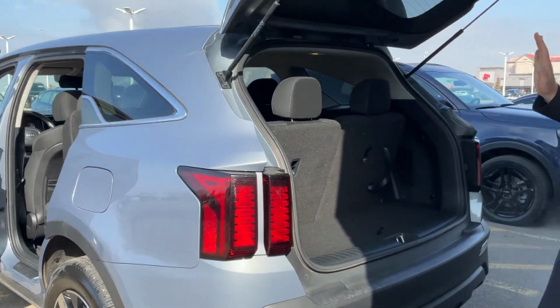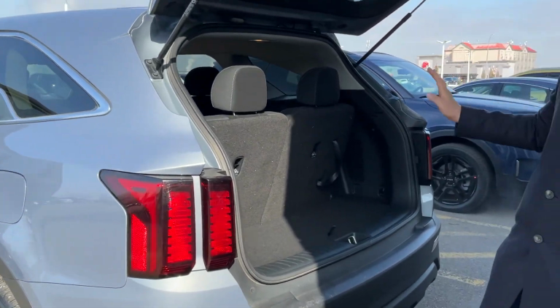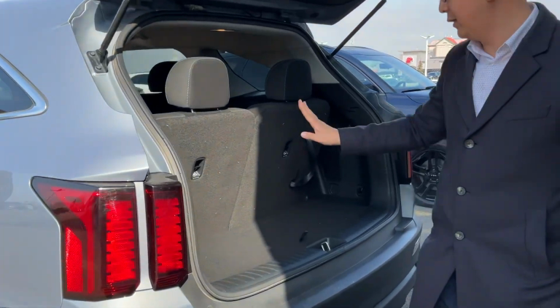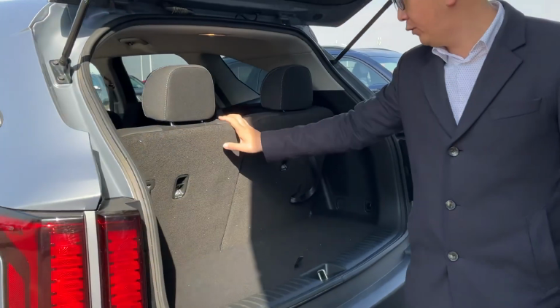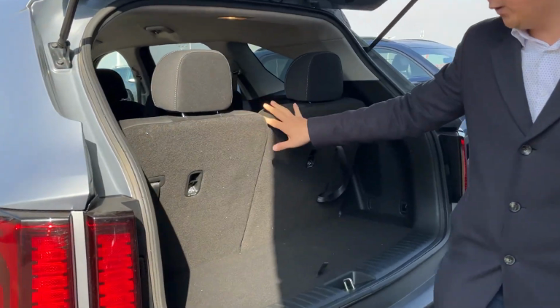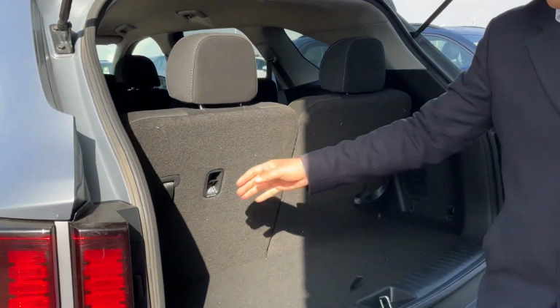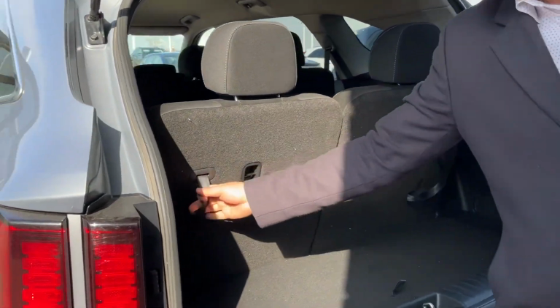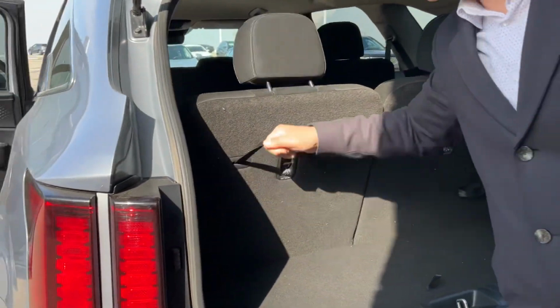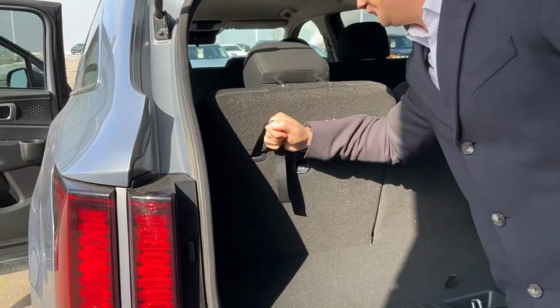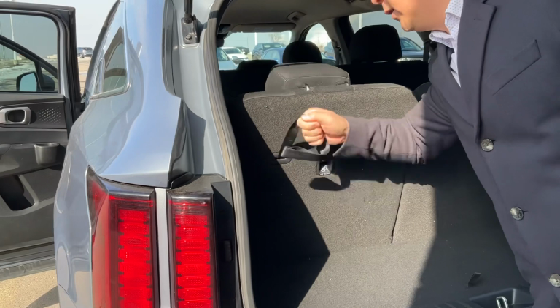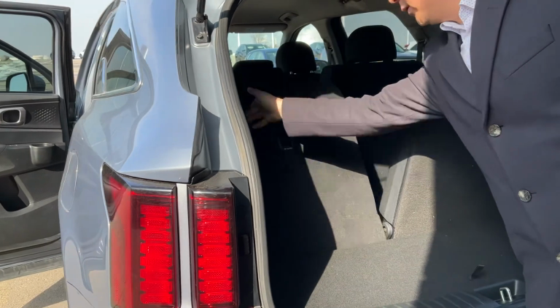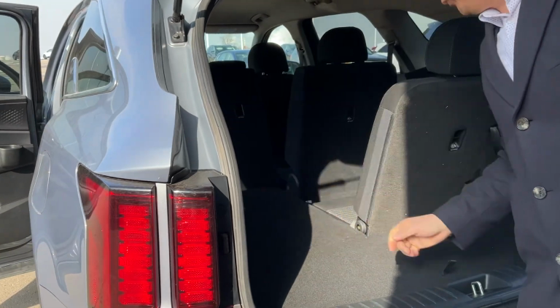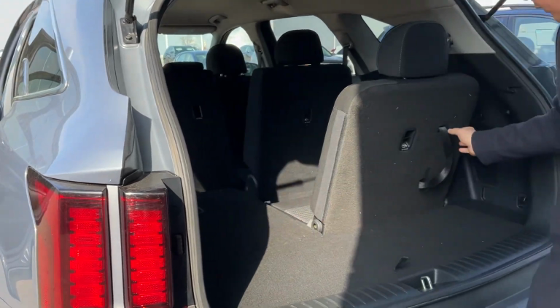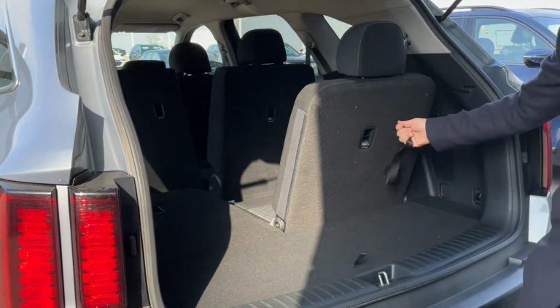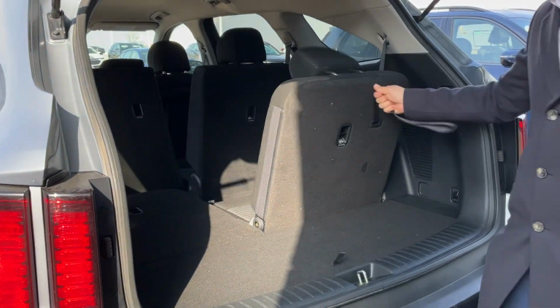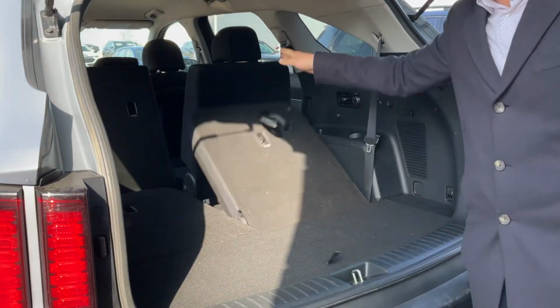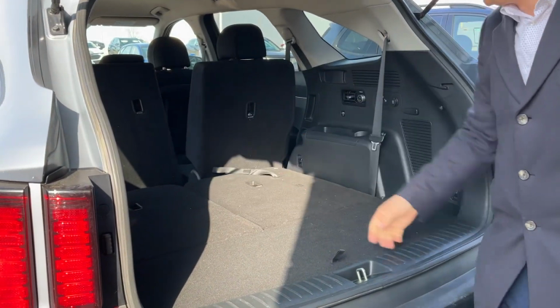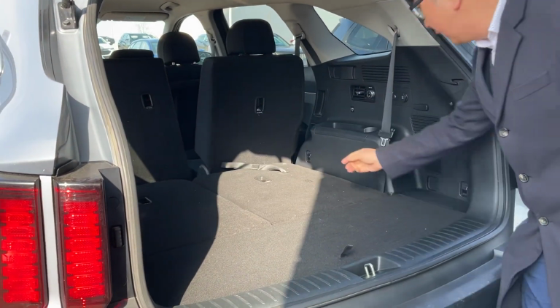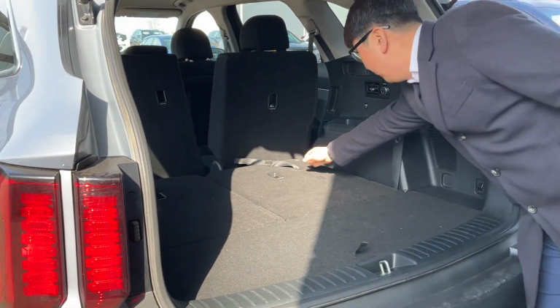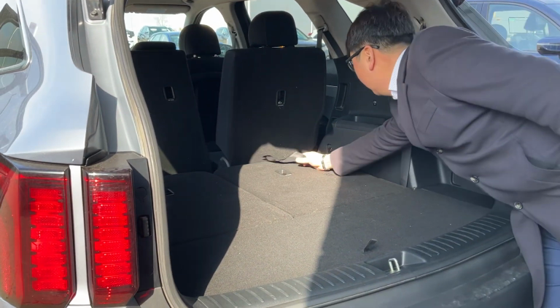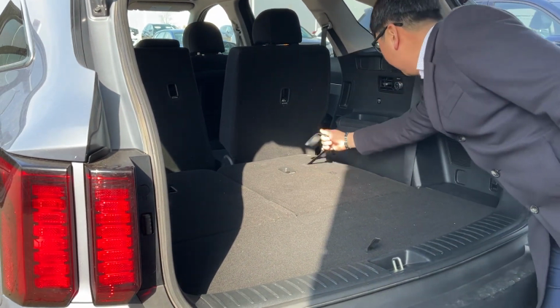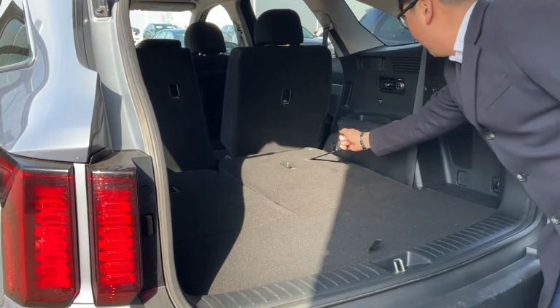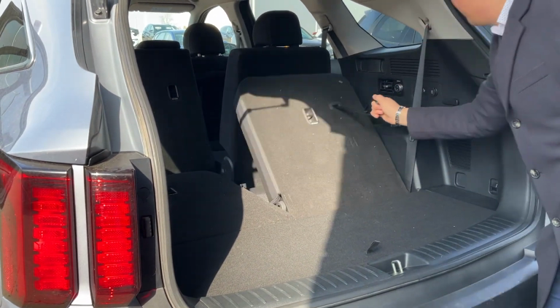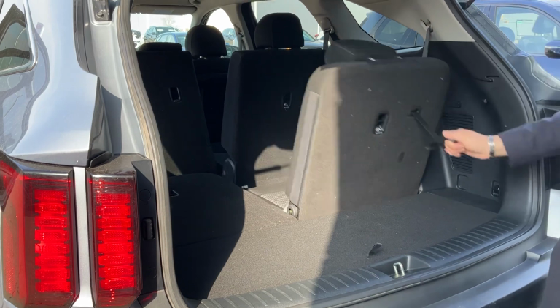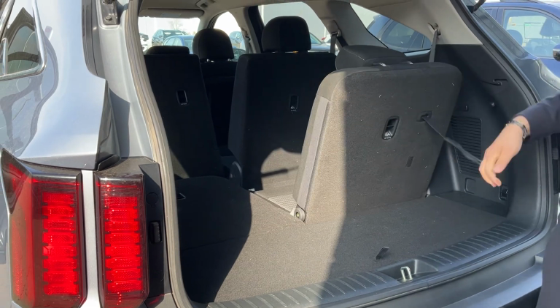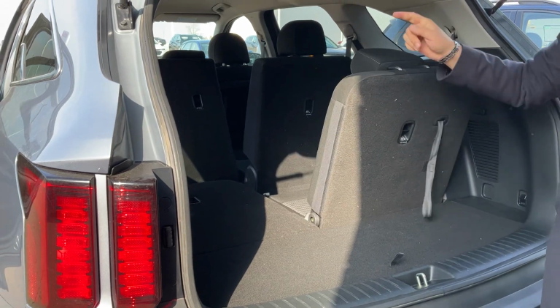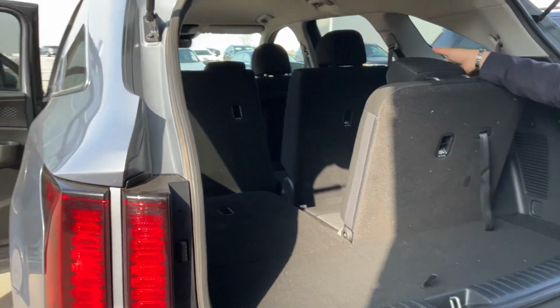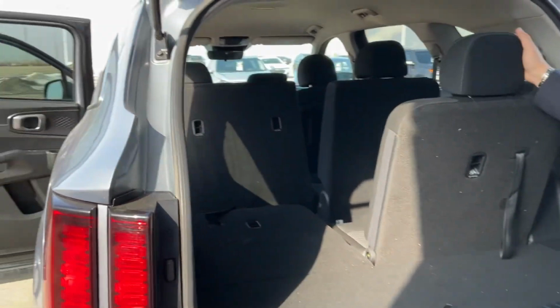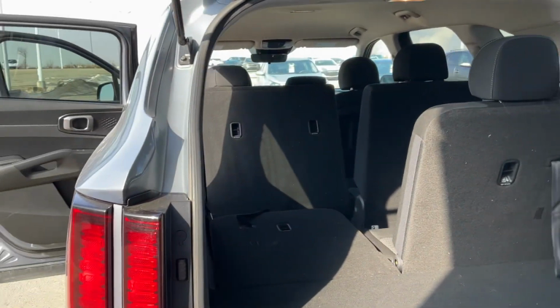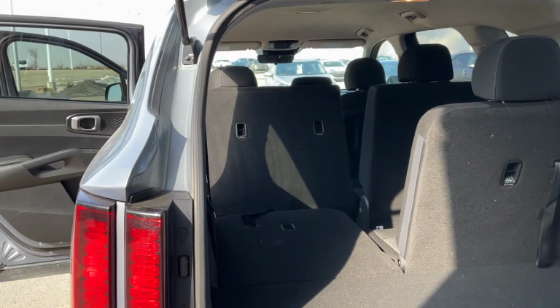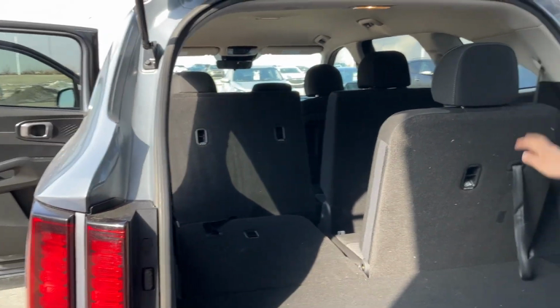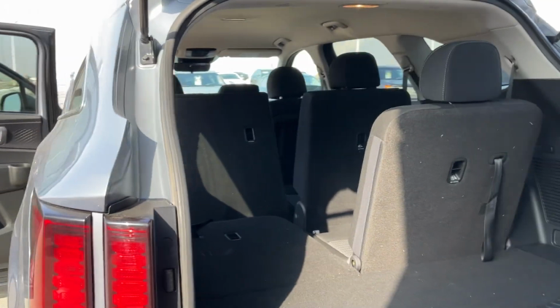And they have 2 seats in the back, easy to fold — just one hand and you can fold the chairs up. They also have a USB charger under each seat and a climate control panel.